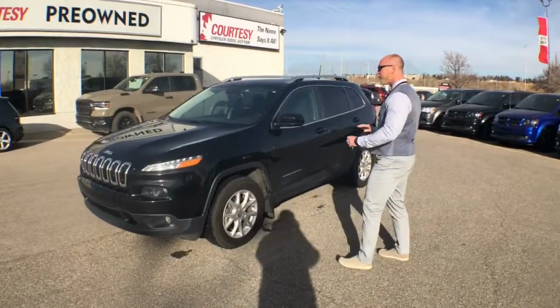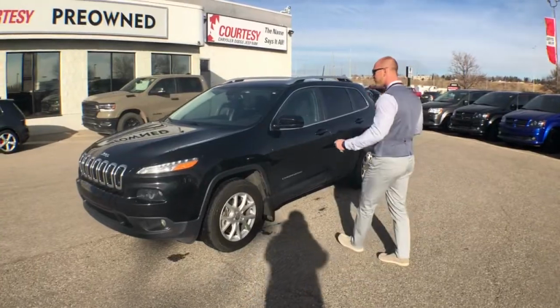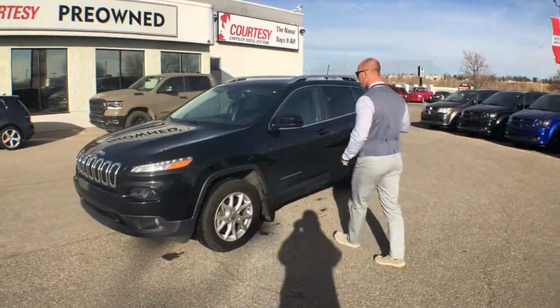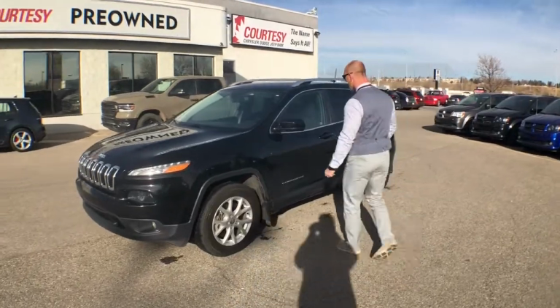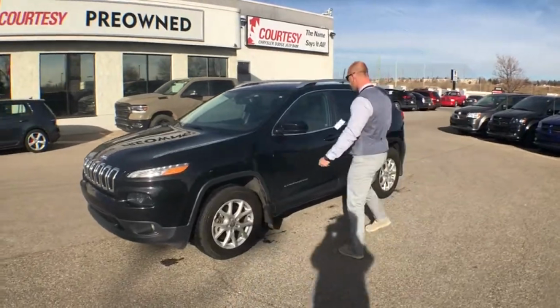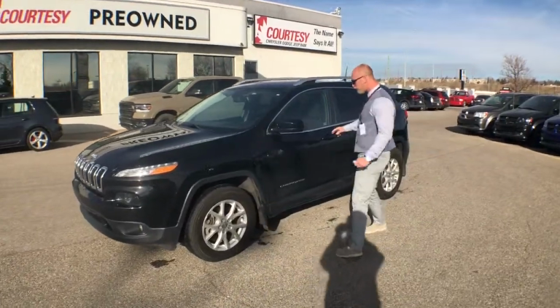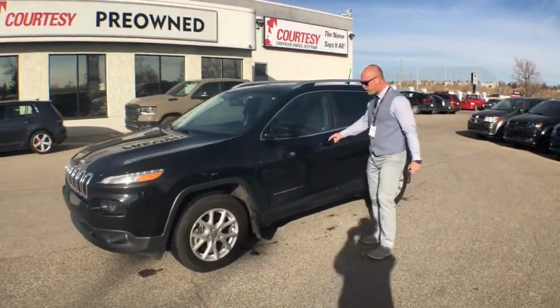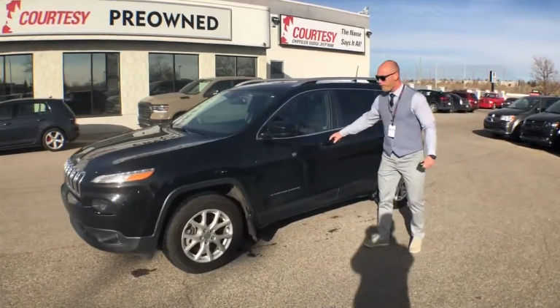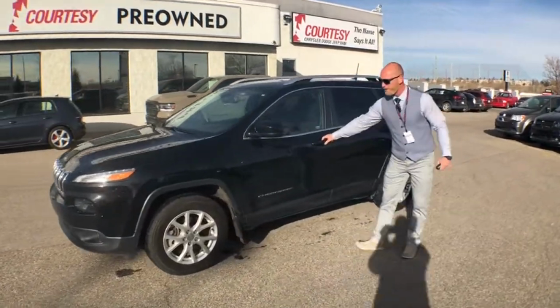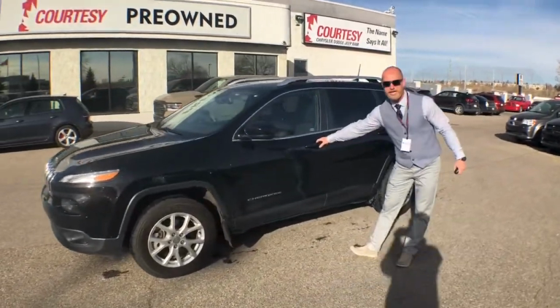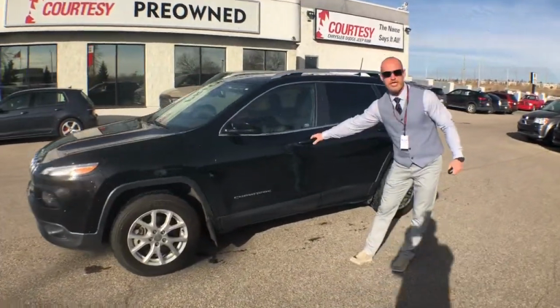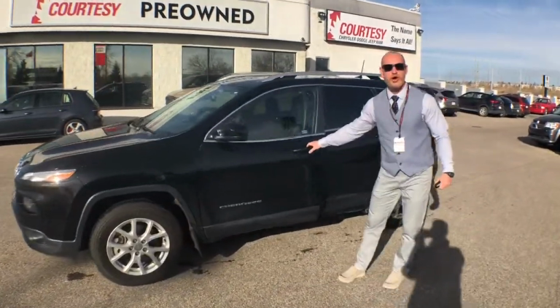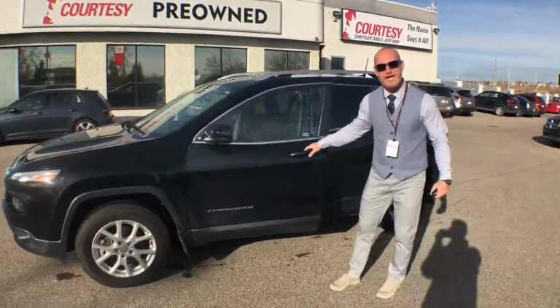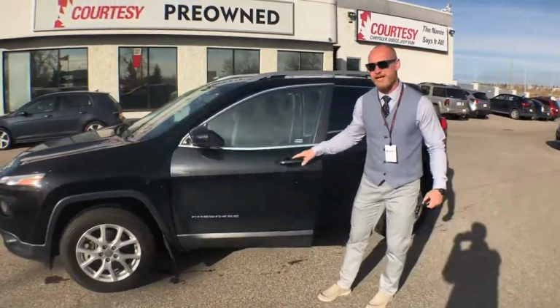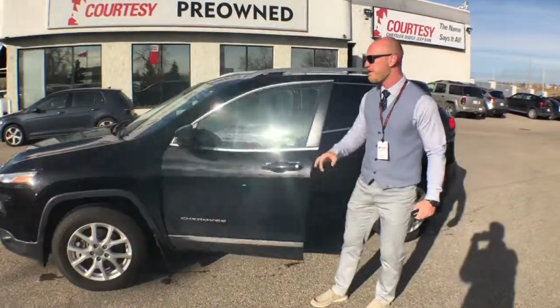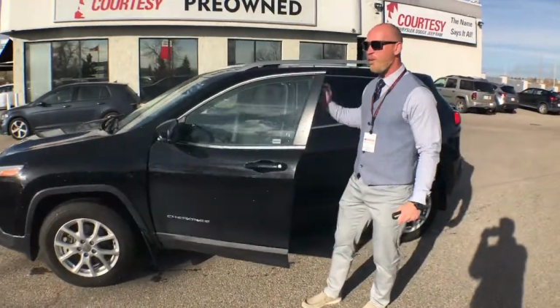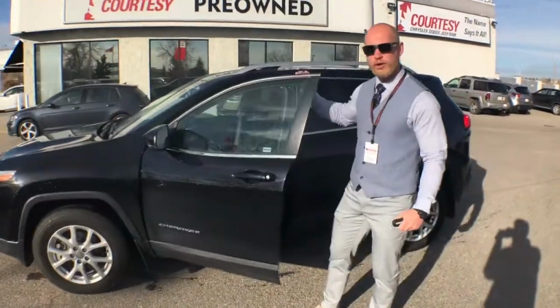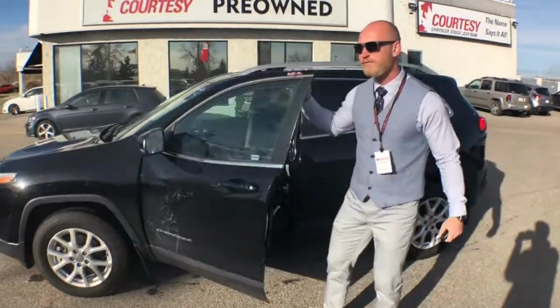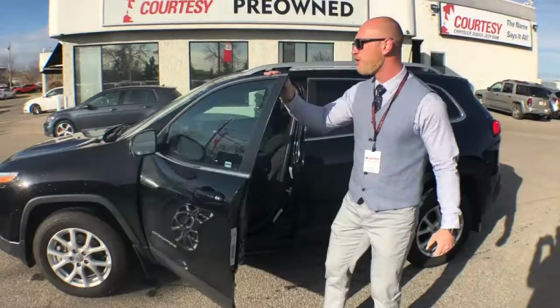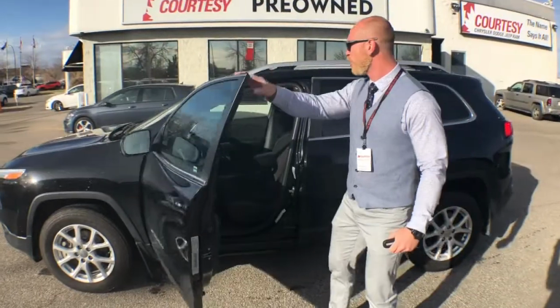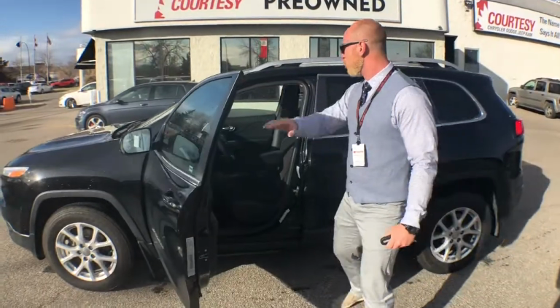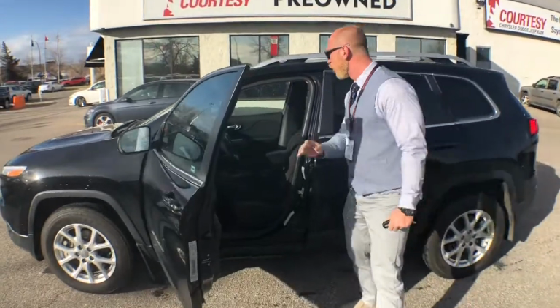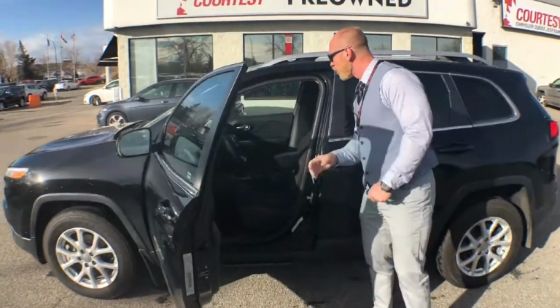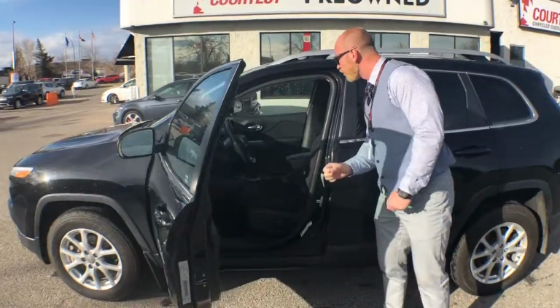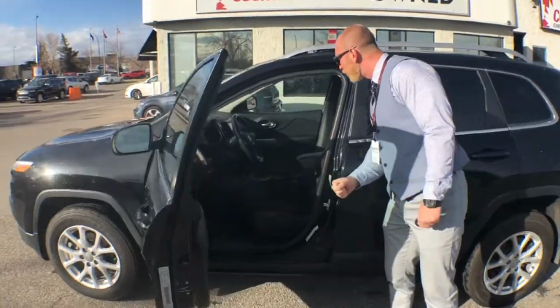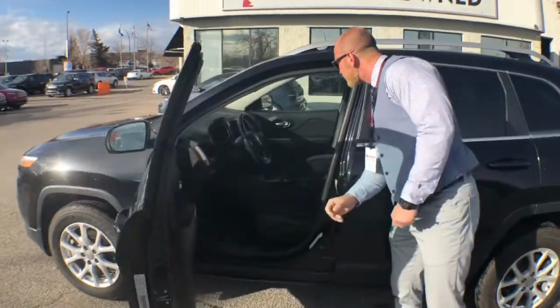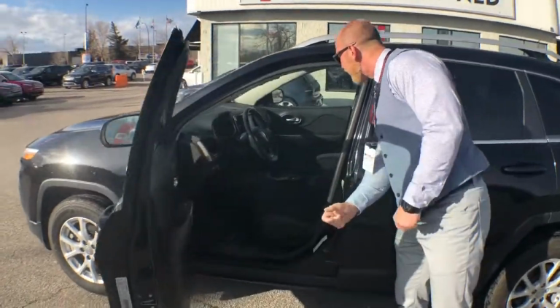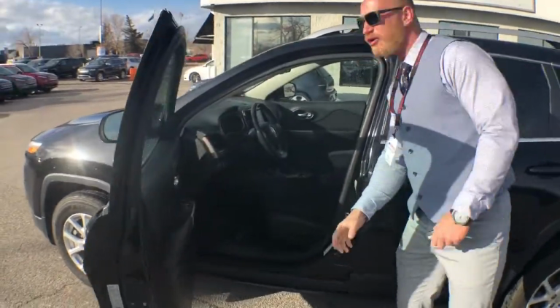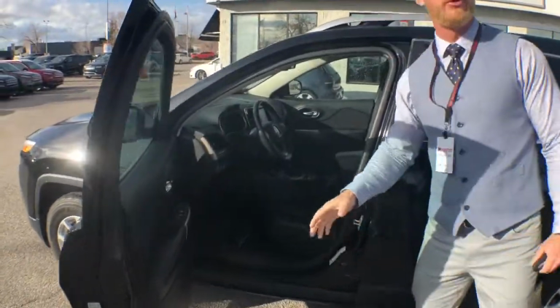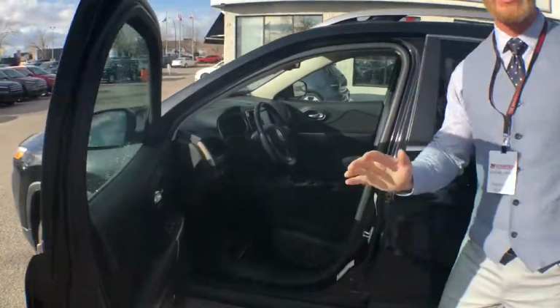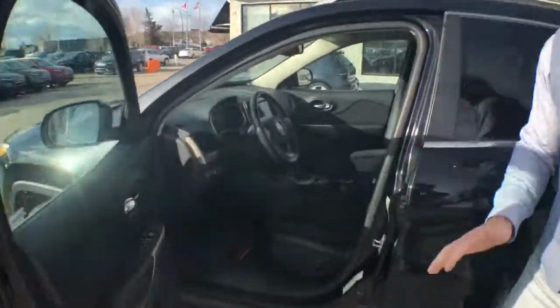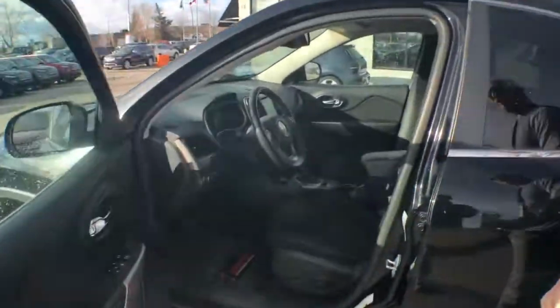Beautiful vehicle, perfect condition, no accidents, one owner vehicle, with low, low kilometers at 32,000 kilometers.